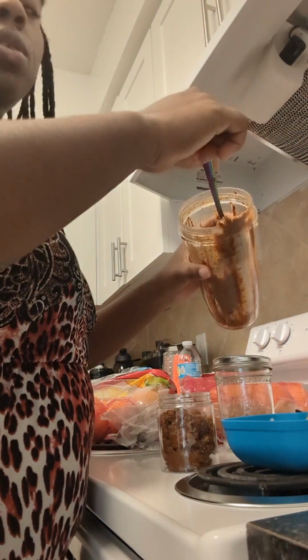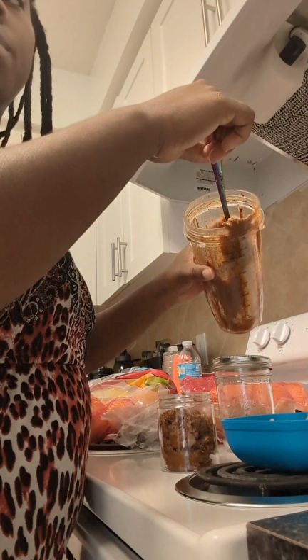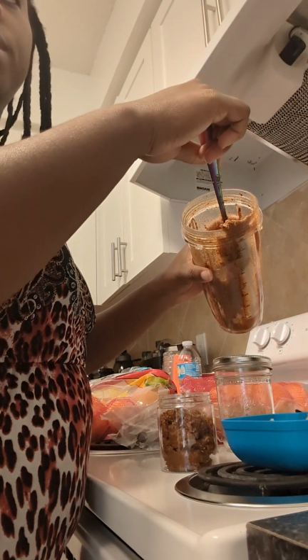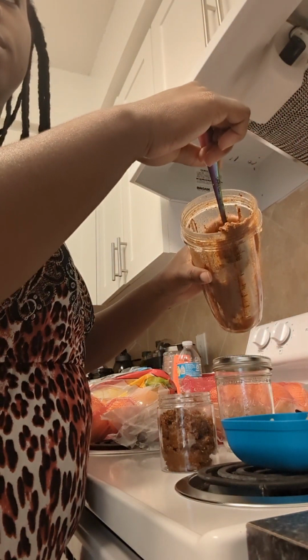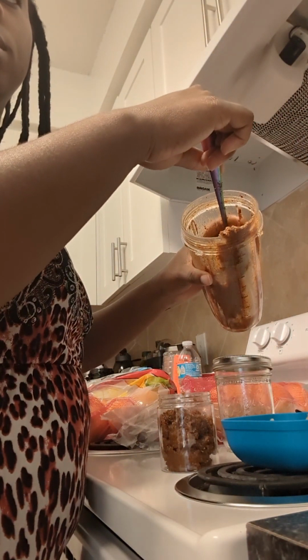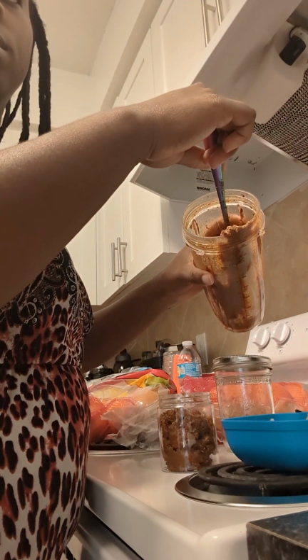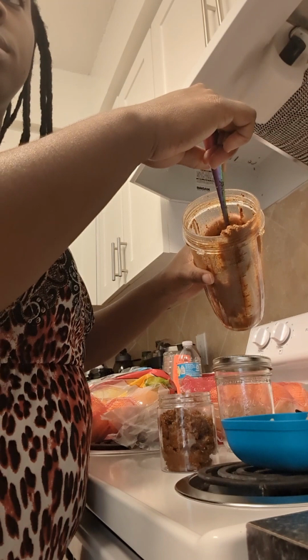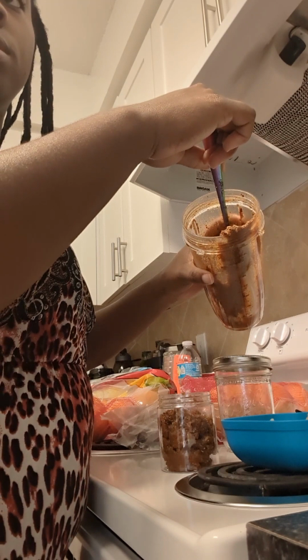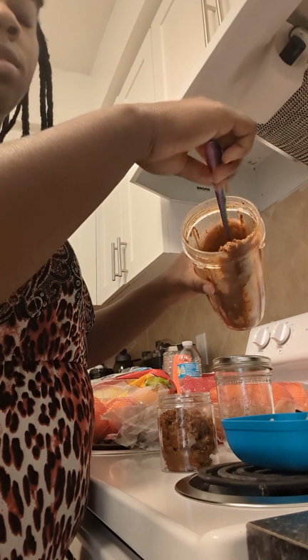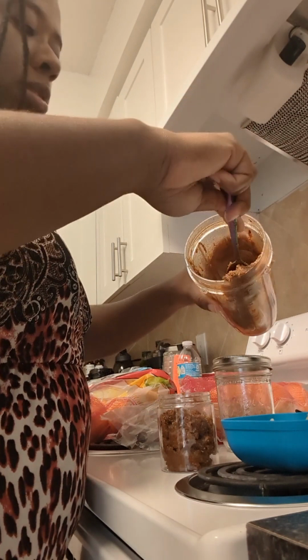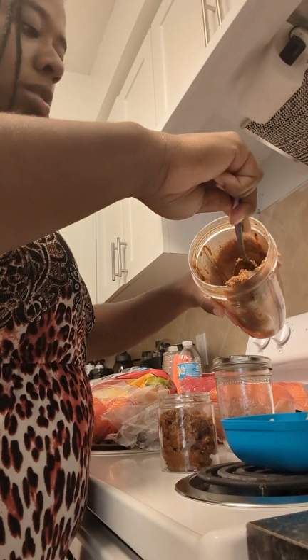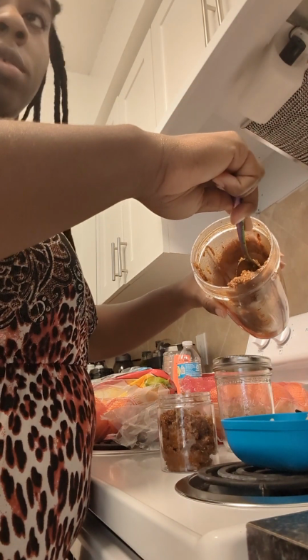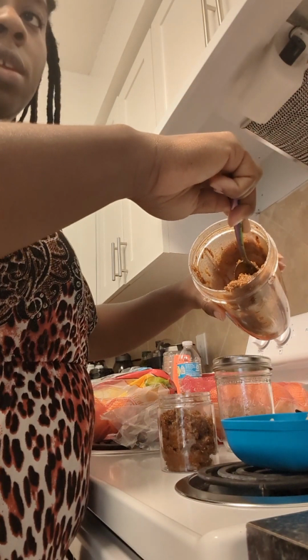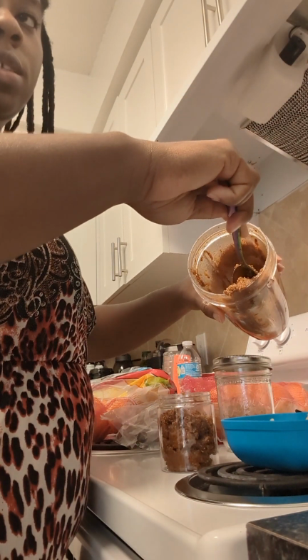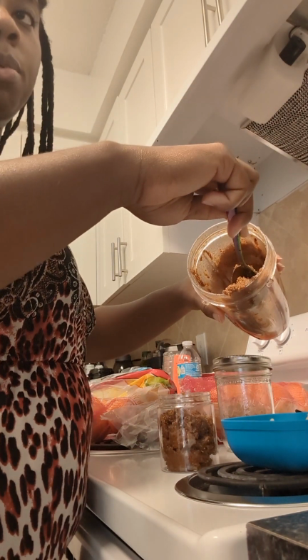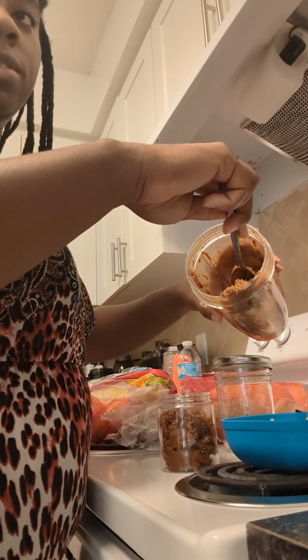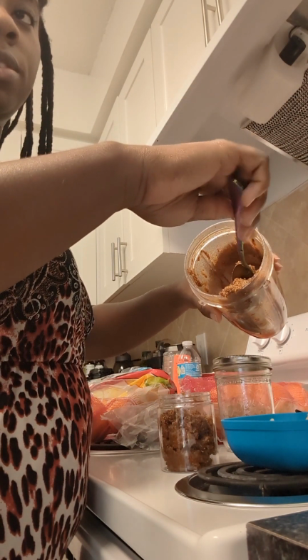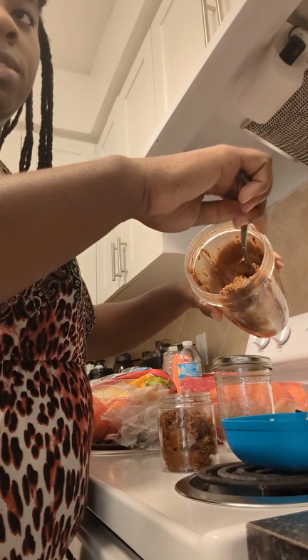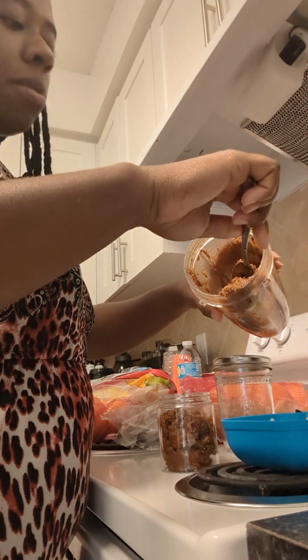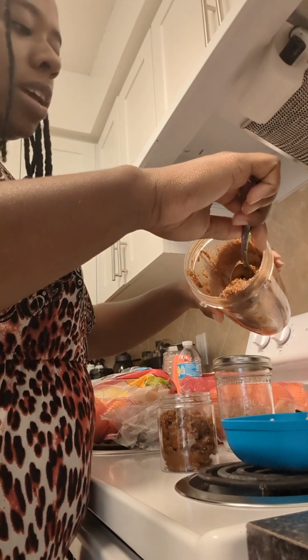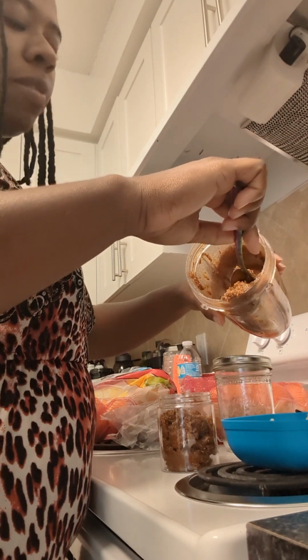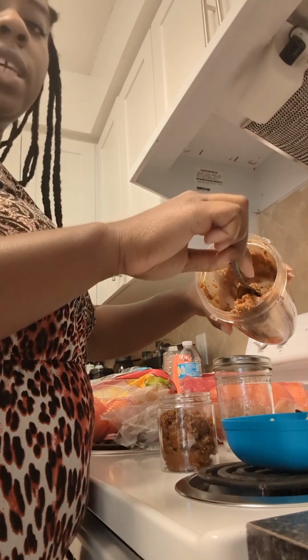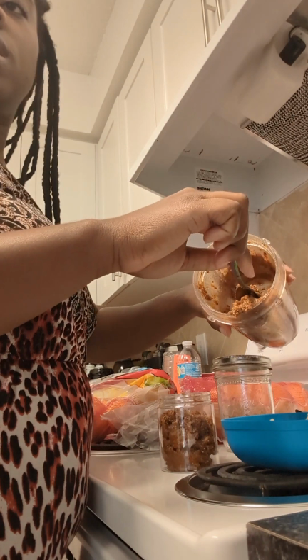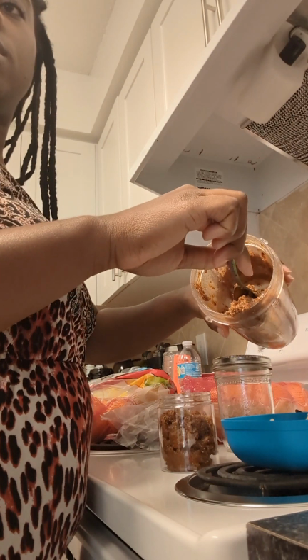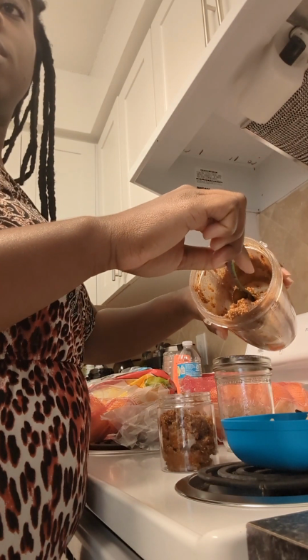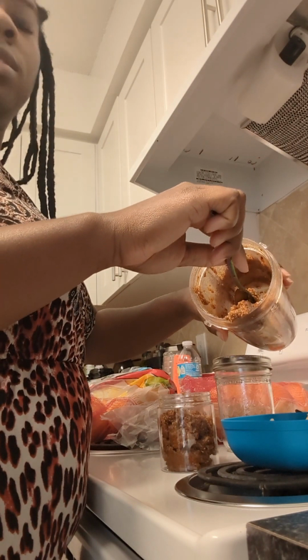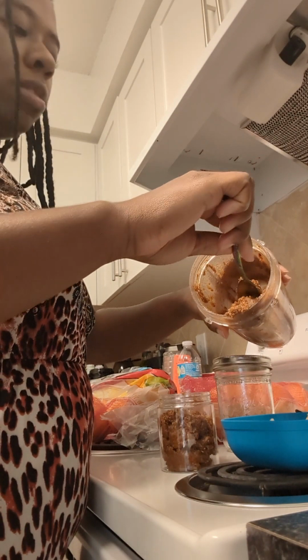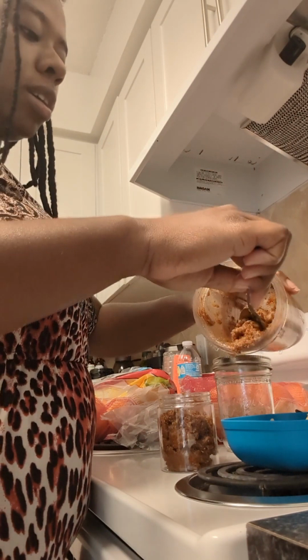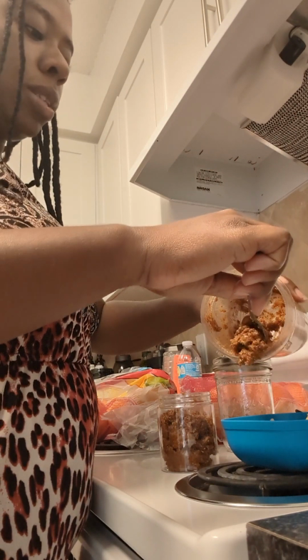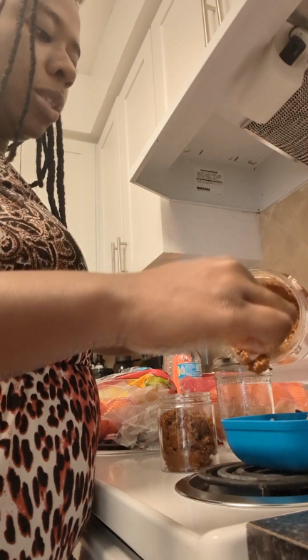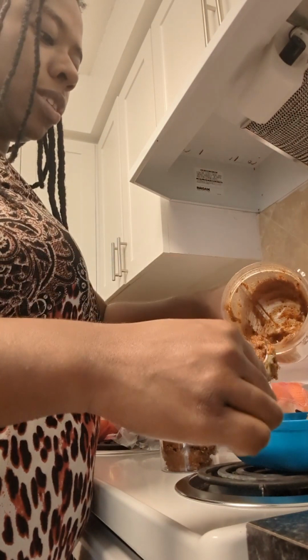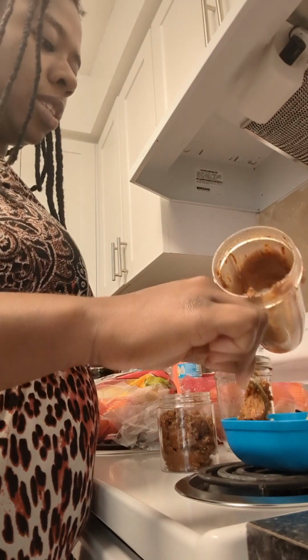Elijah, did you want almond butter? He said yes, but not this almond butter. Not this one? You haven't even tasted it yet! I'll leave you a little bit so you can taste it — you don't want to try my butter.